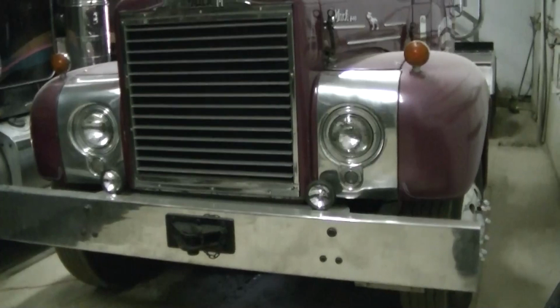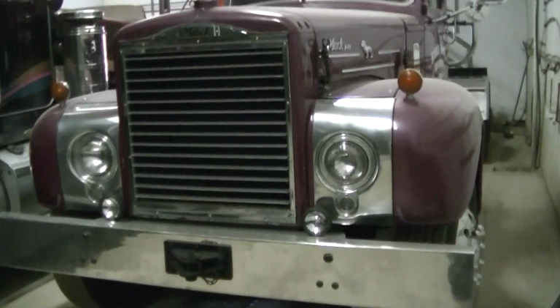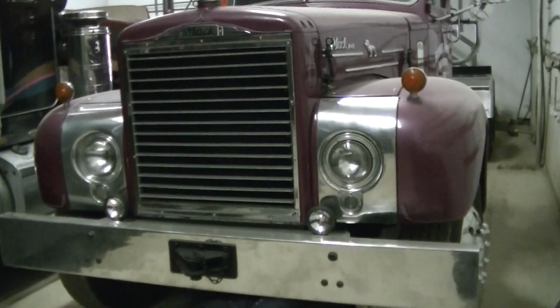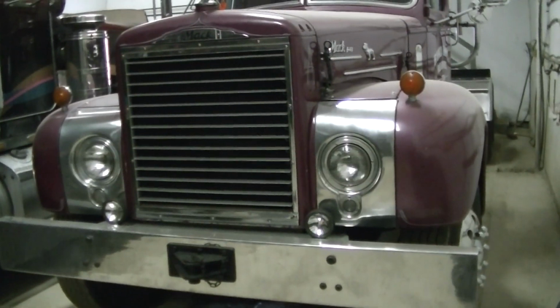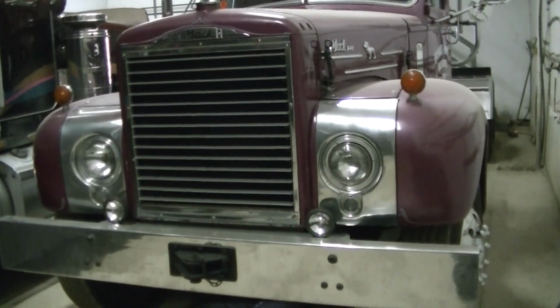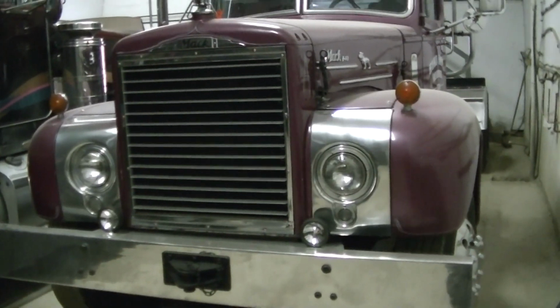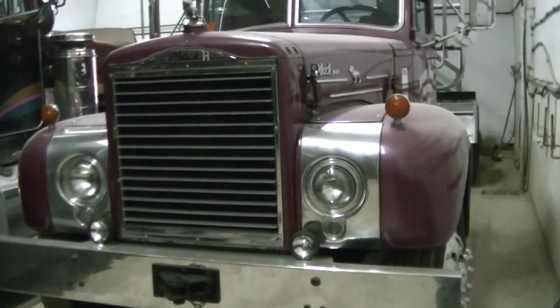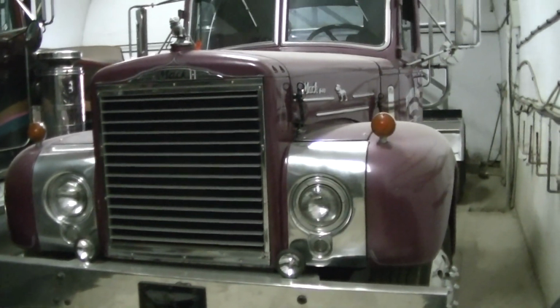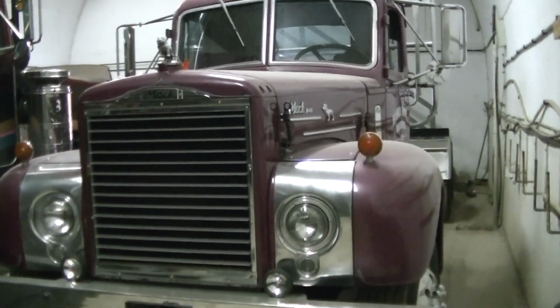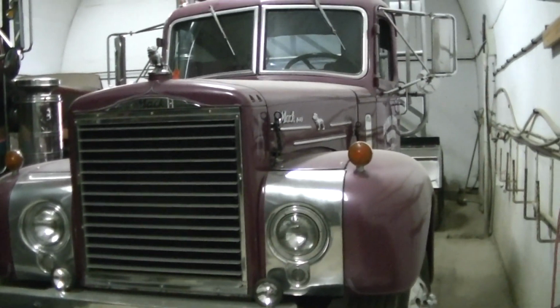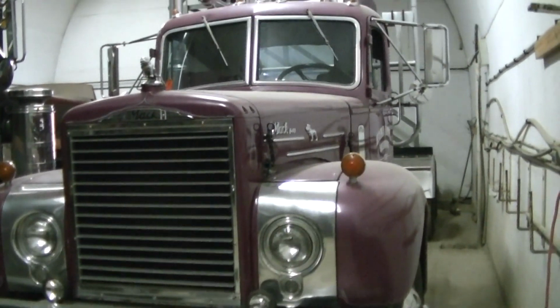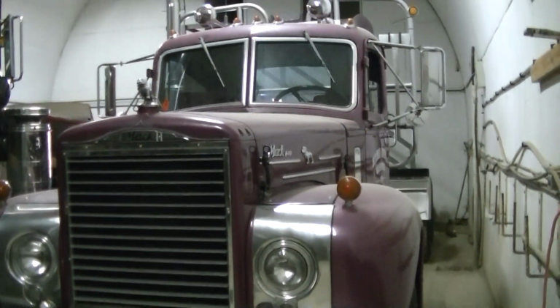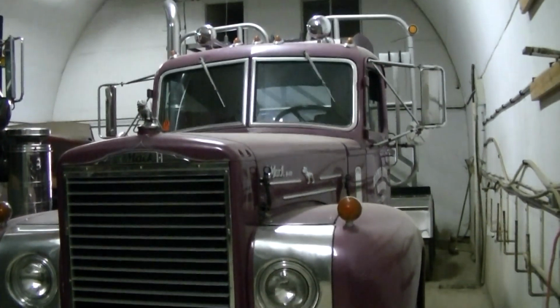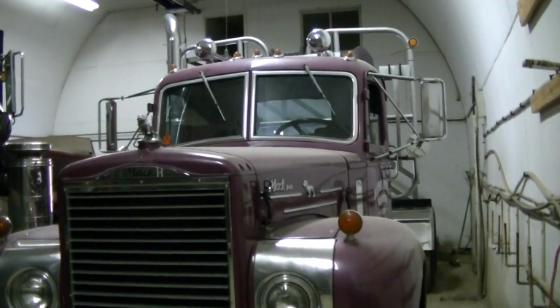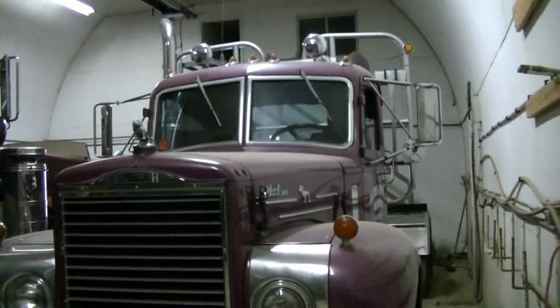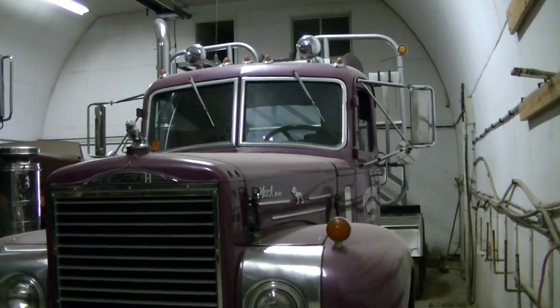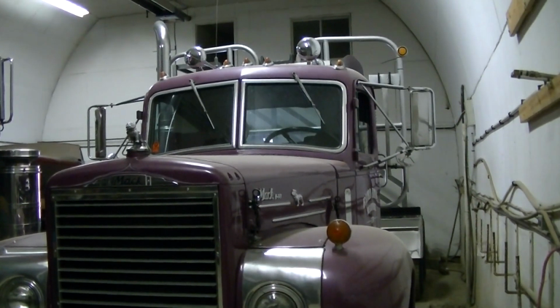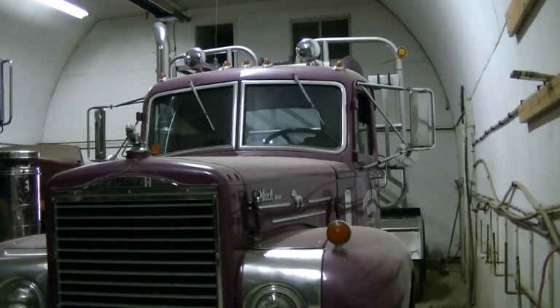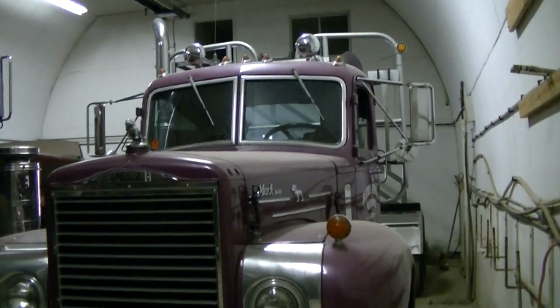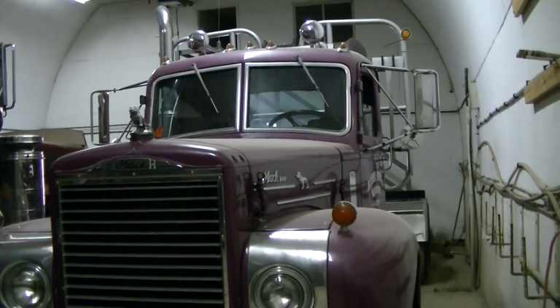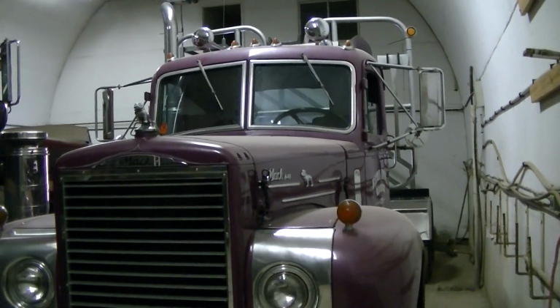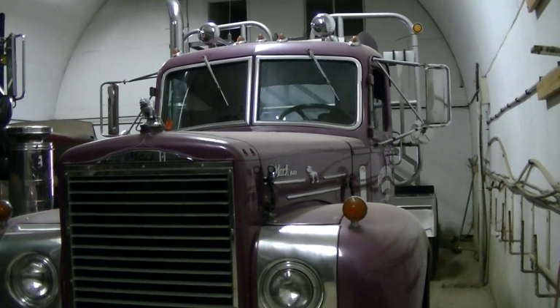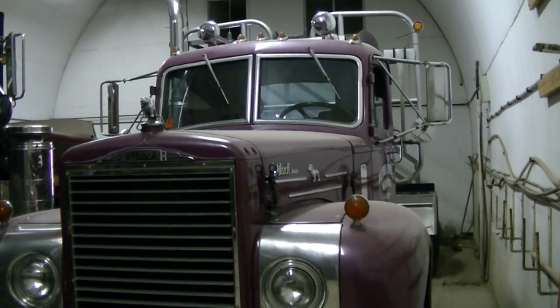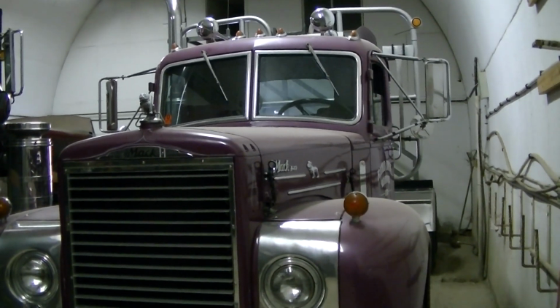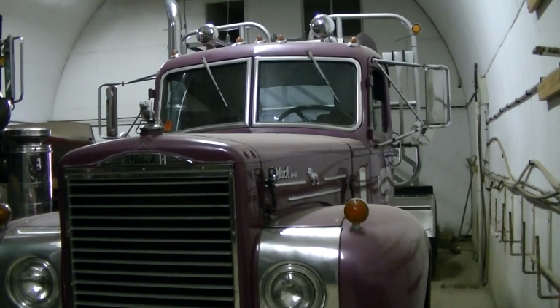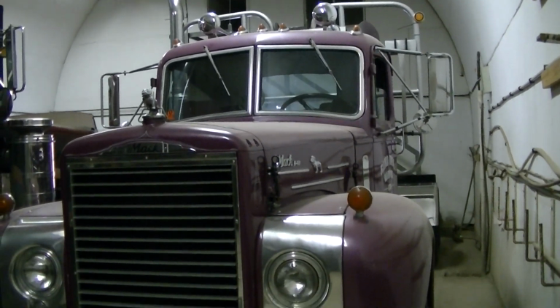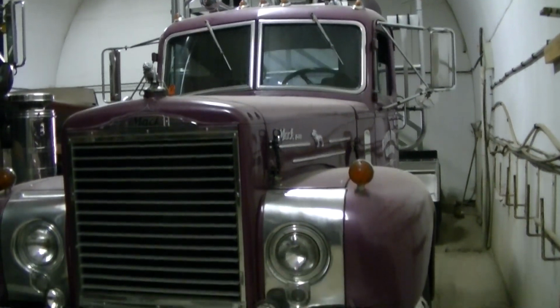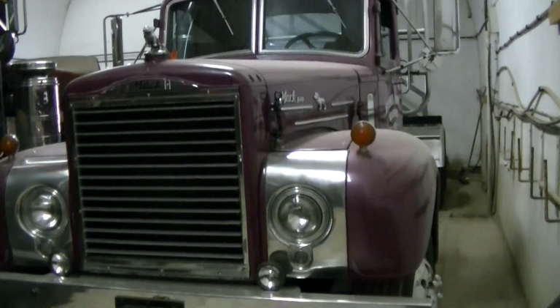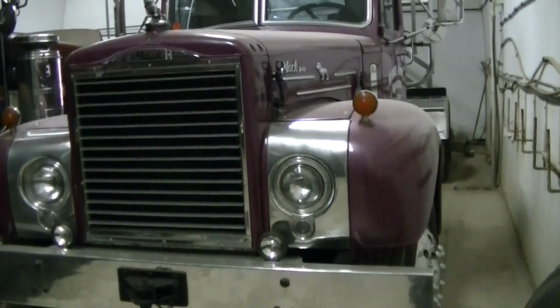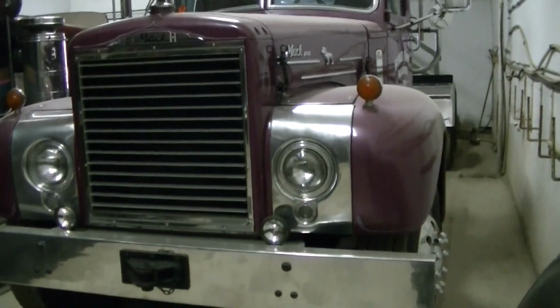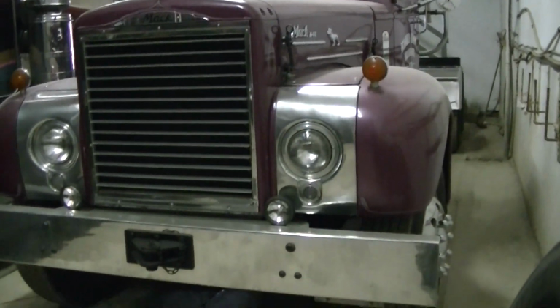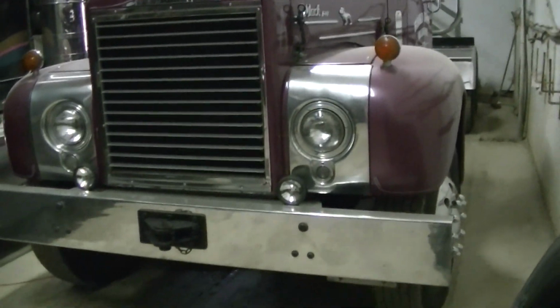So this one's not a barn find, this one's a shop find. It's got an American-style headache rack, a bullboard on it. B73 Mac.